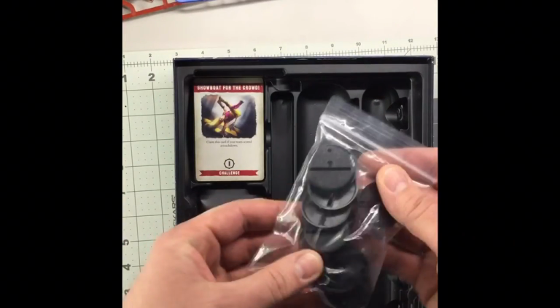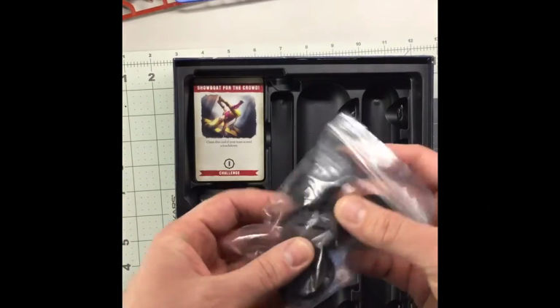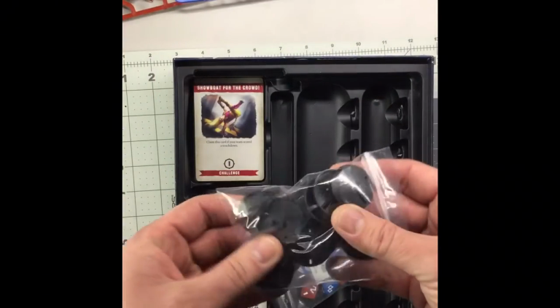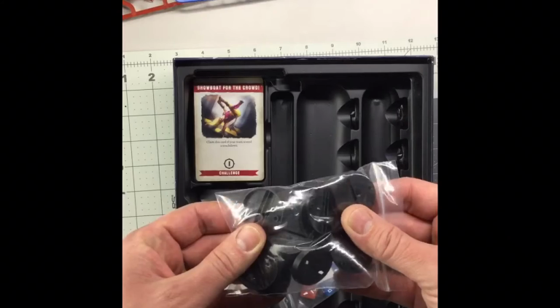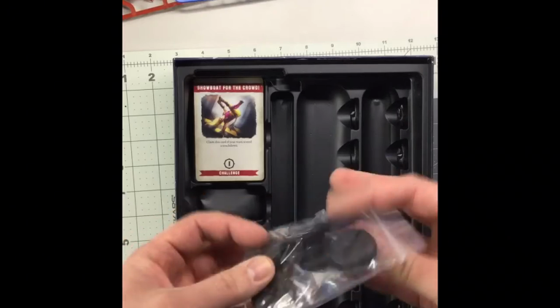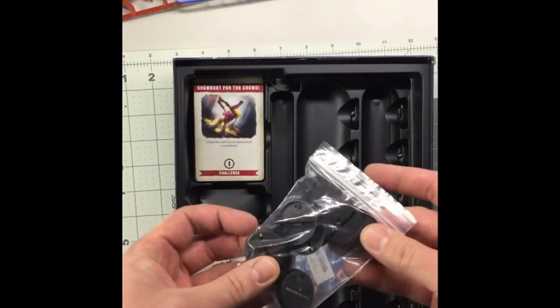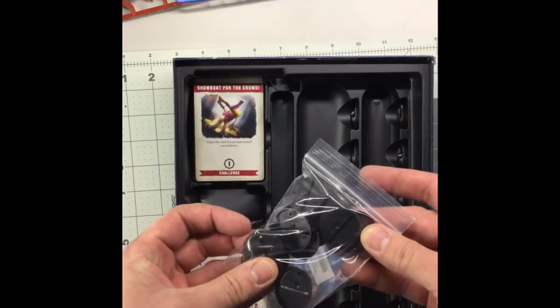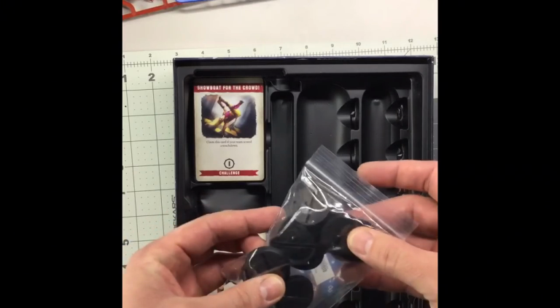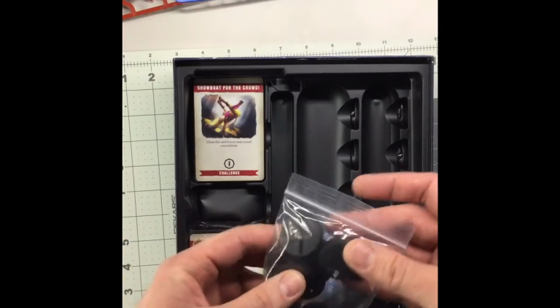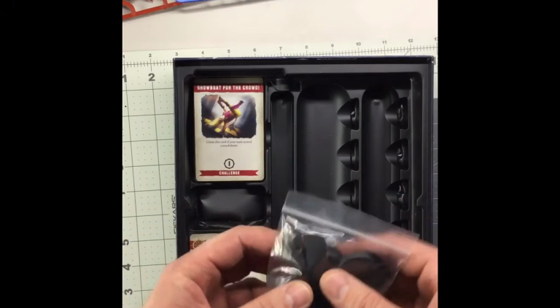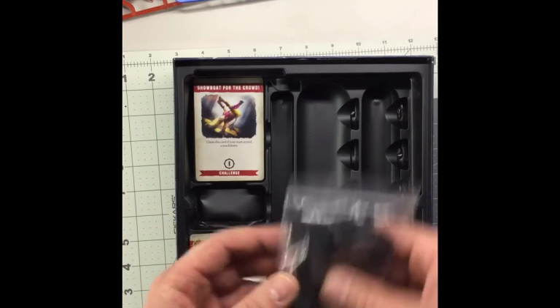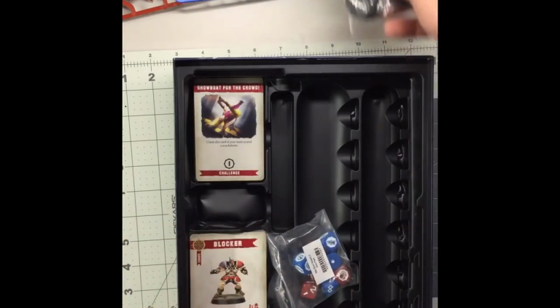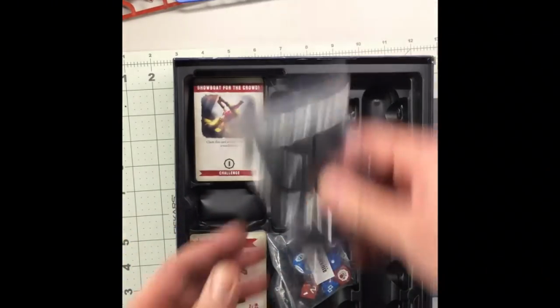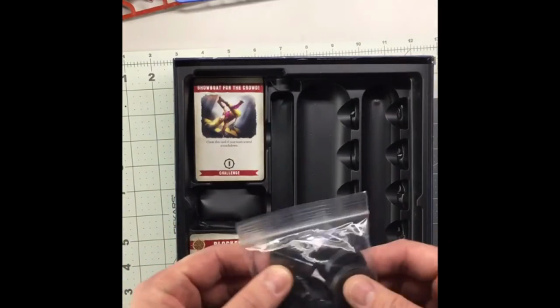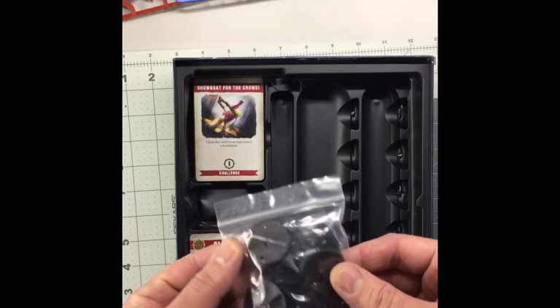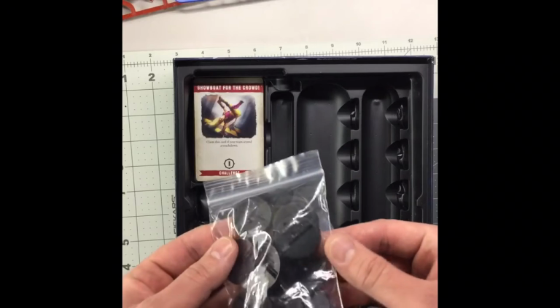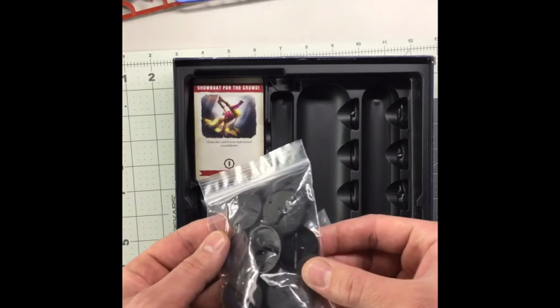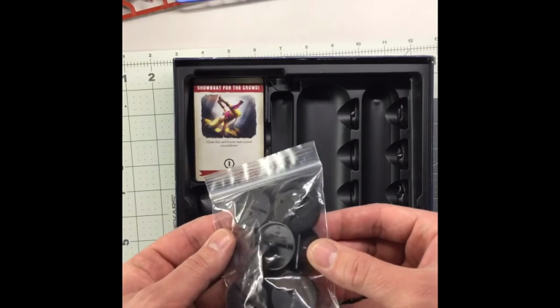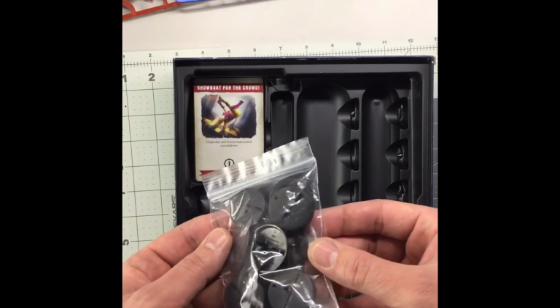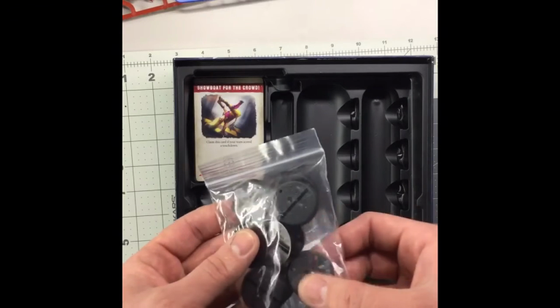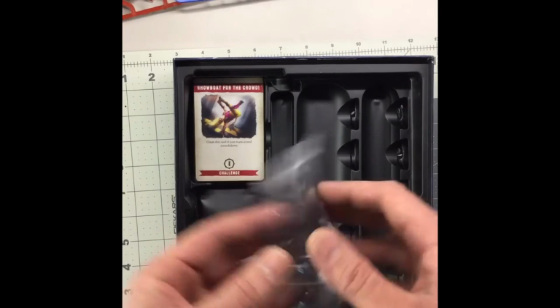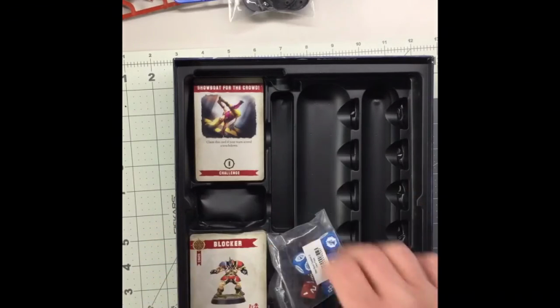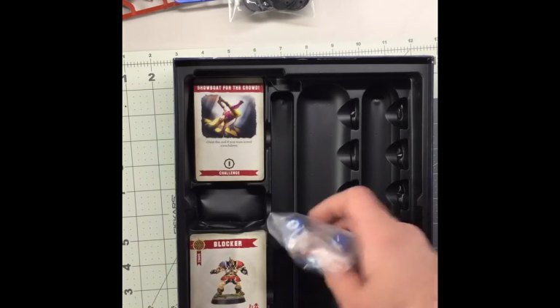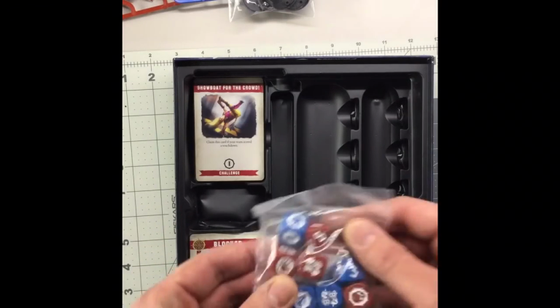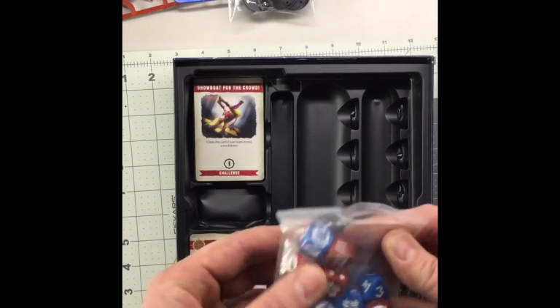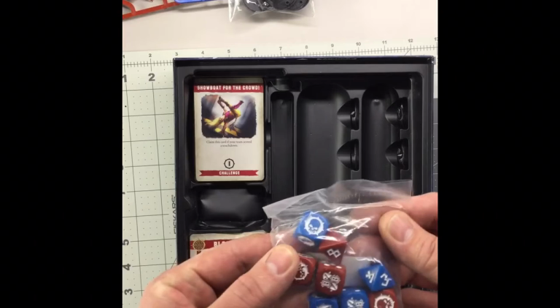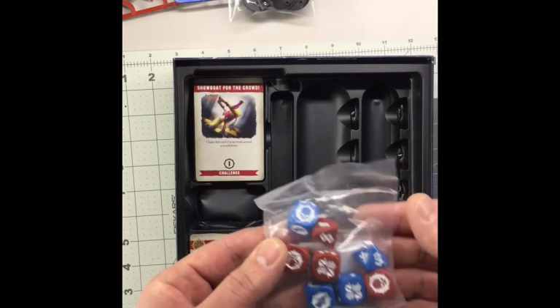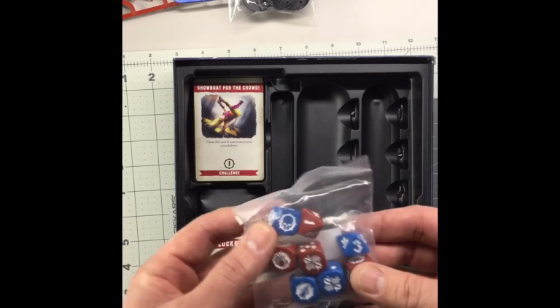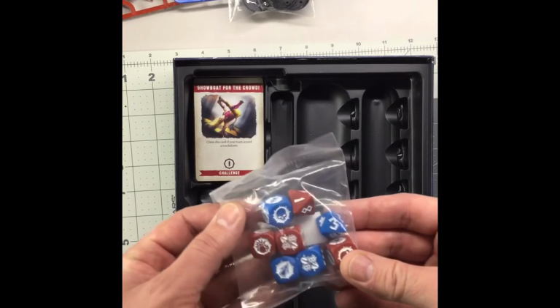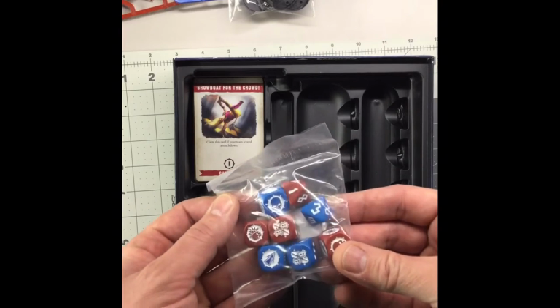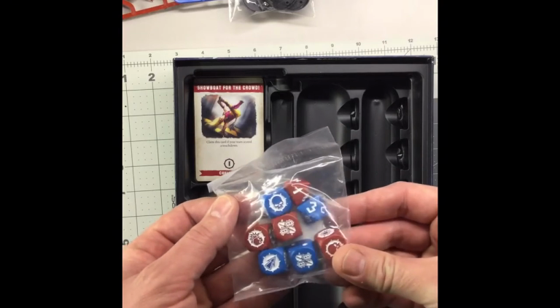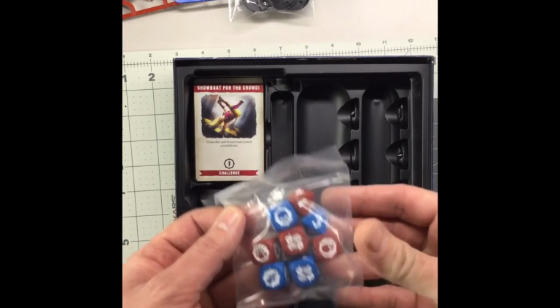There's a baggie of bases here with the slots in them. Pretty much Blood Bowl and Blitz Bowl have always had the bases with the slots. And there's also a bag of colored dice for each team.